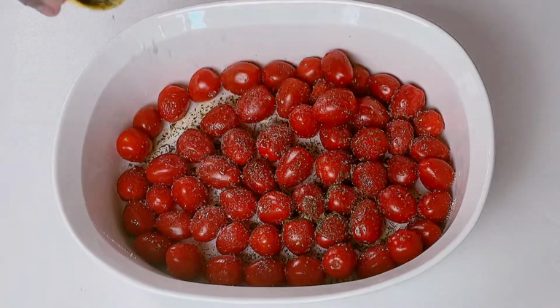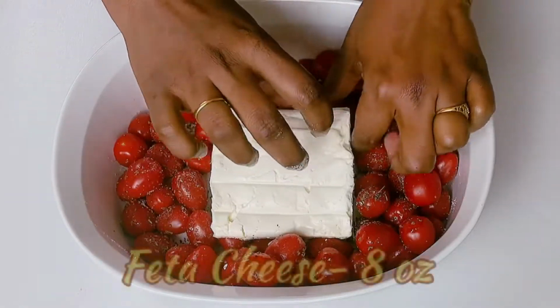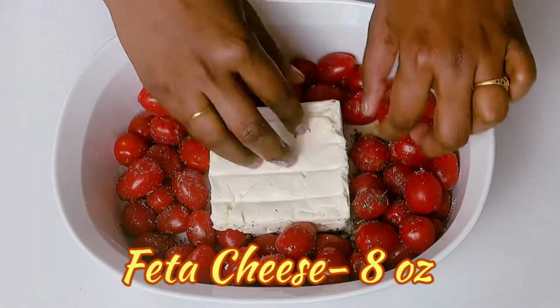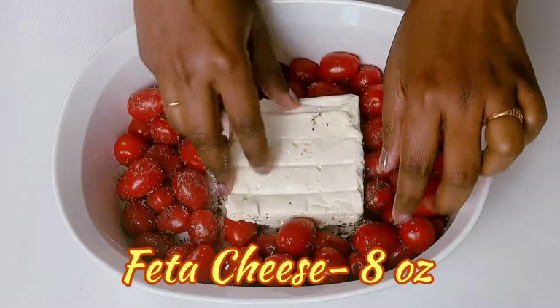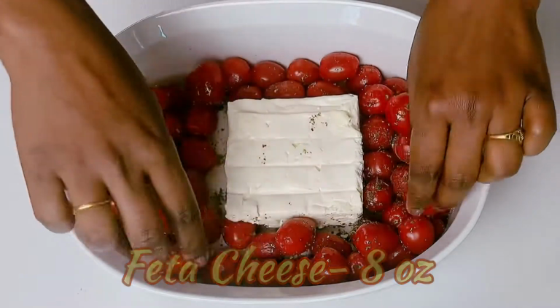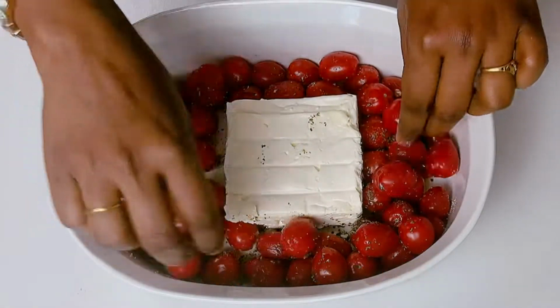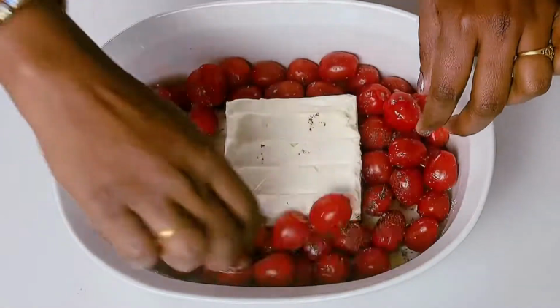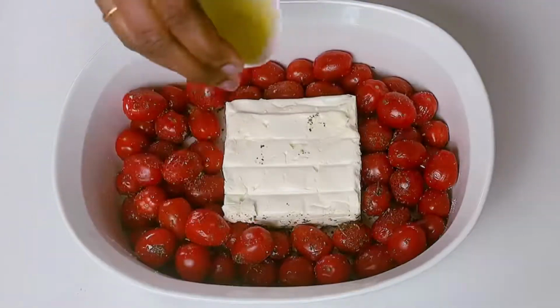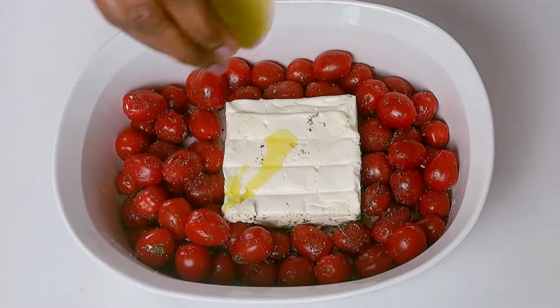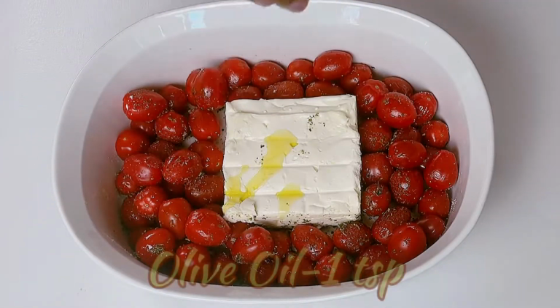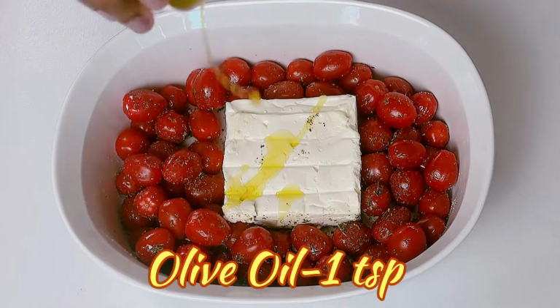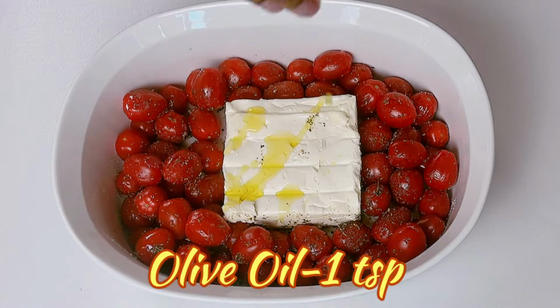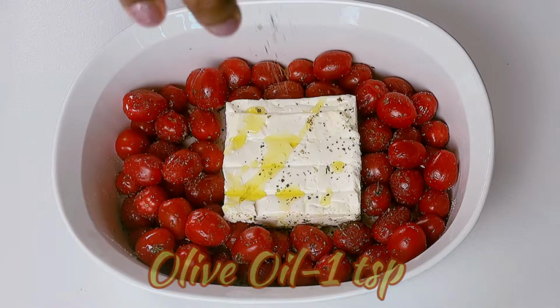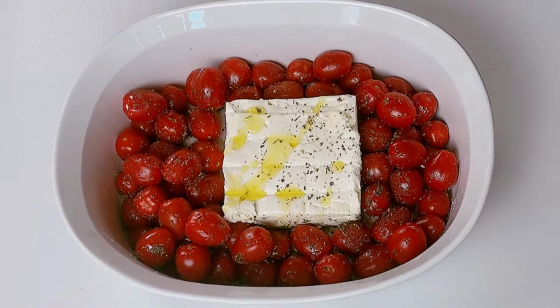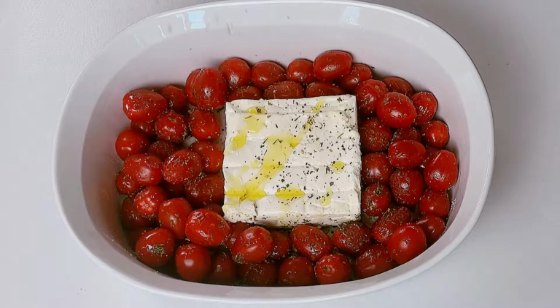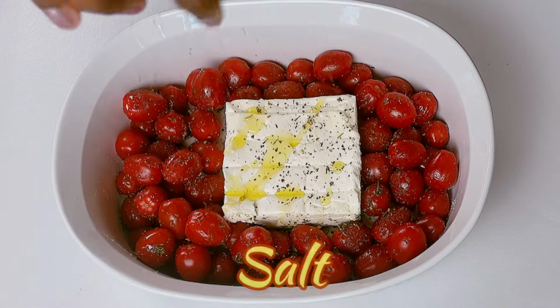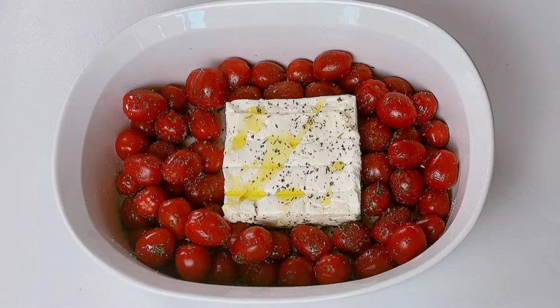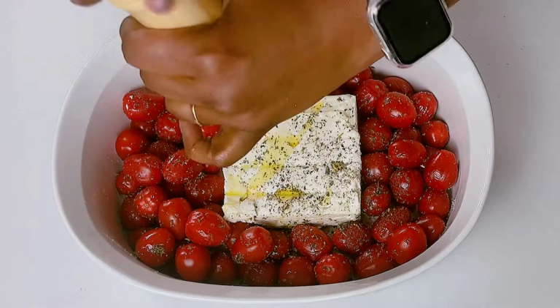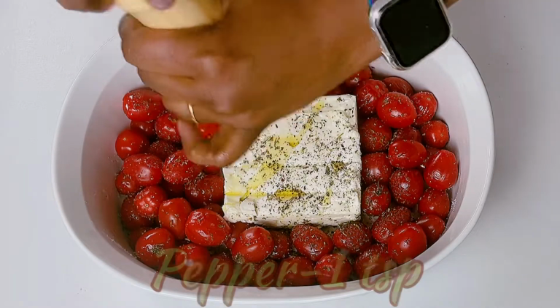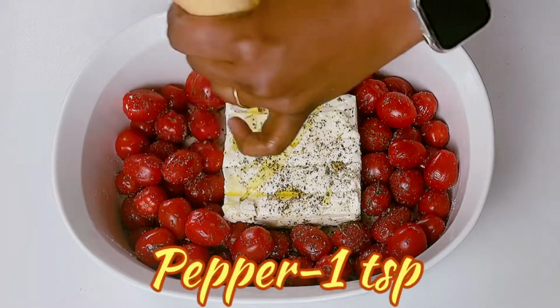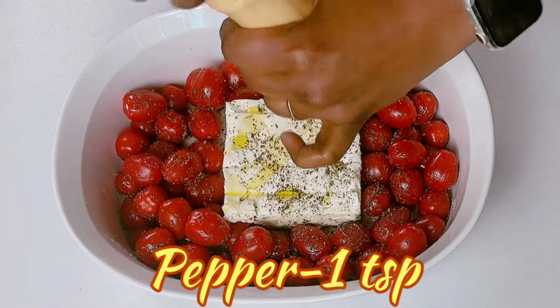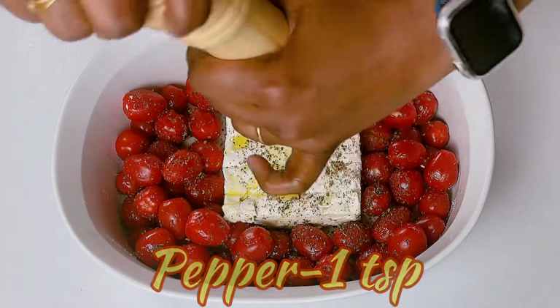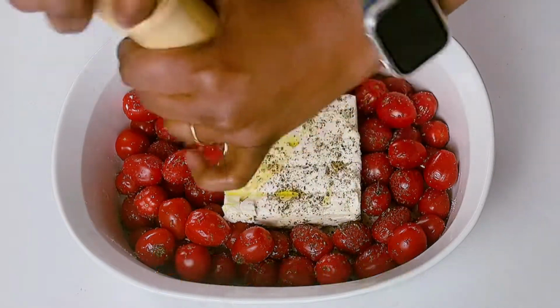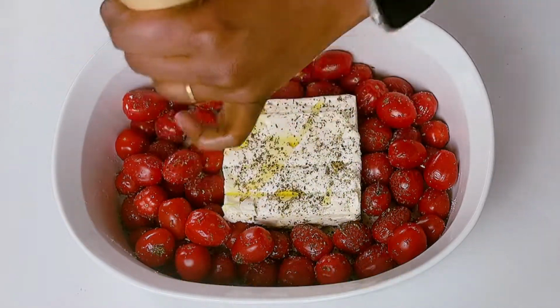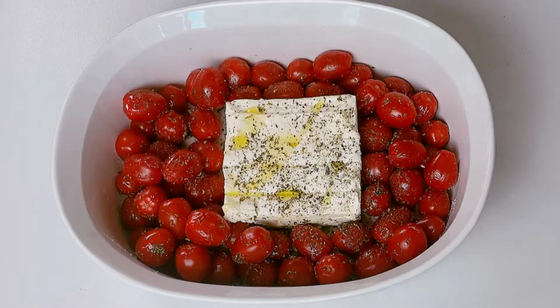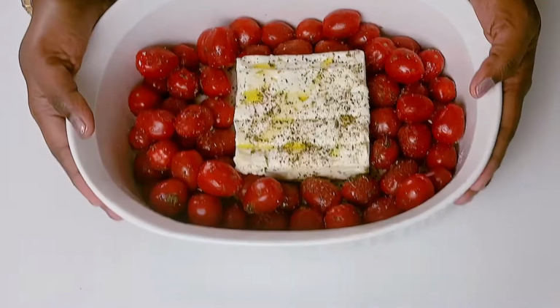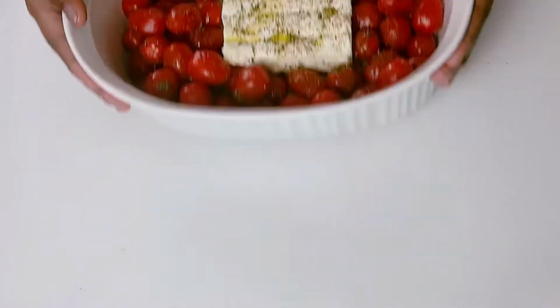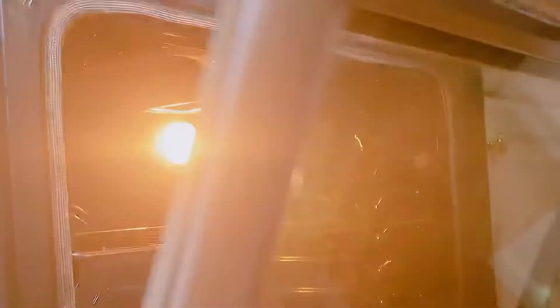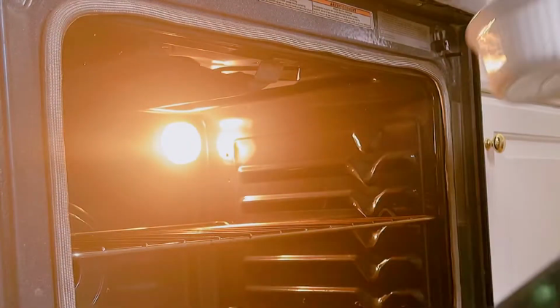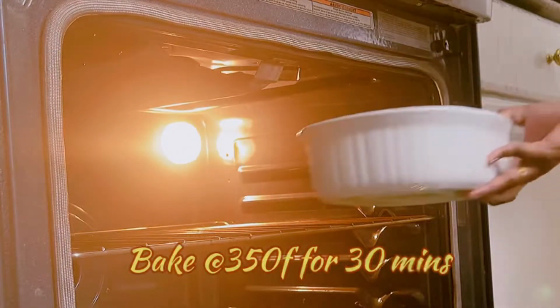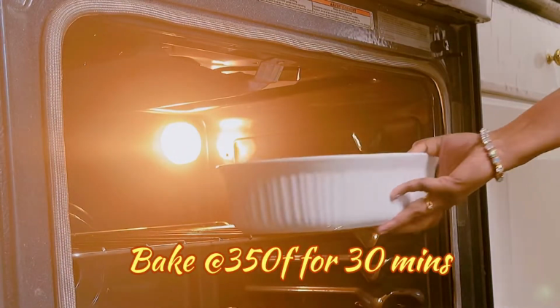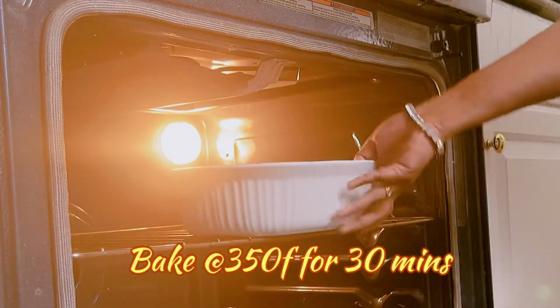Now place the feta cheese block in the center and season it with some salt, pepper, and olive oil. Now let's bake this at 350 Fahrenheit for 30 minutes.